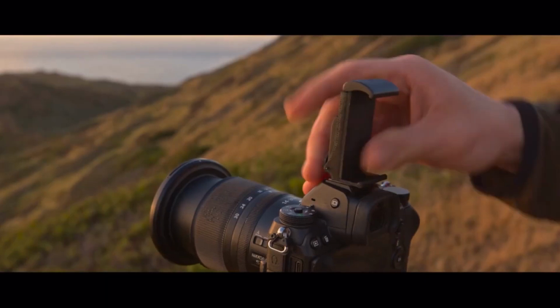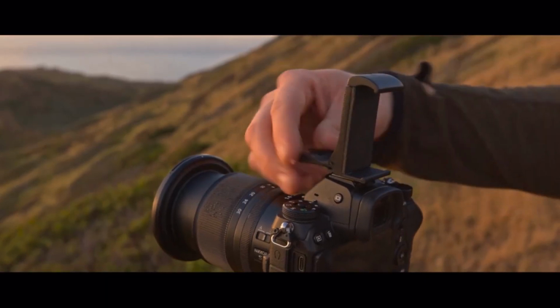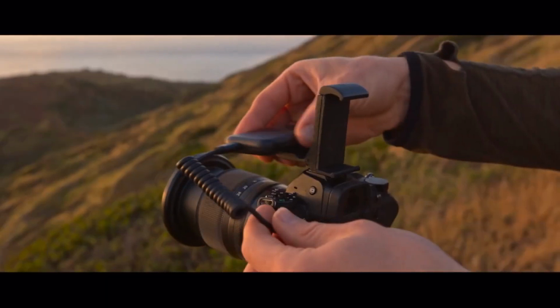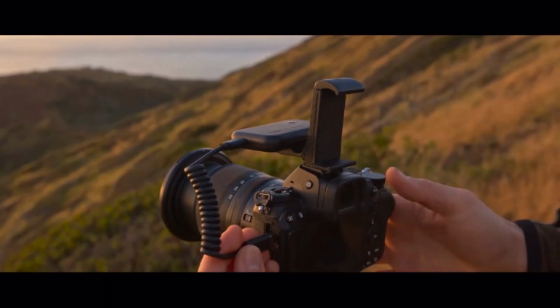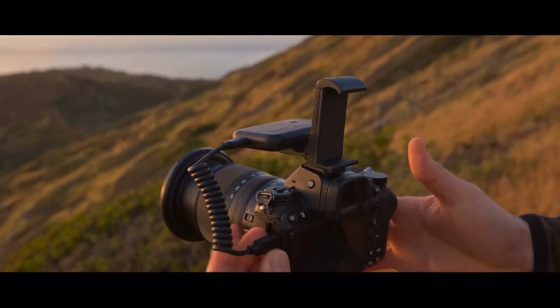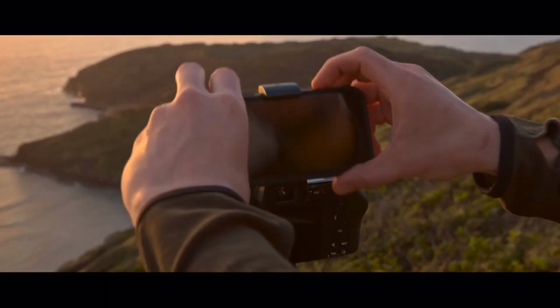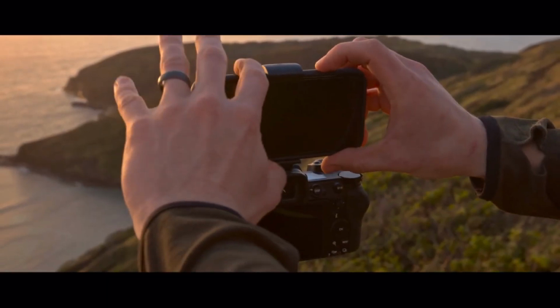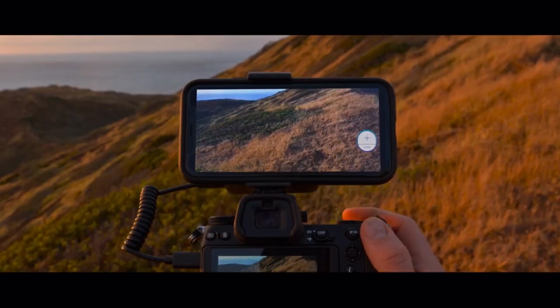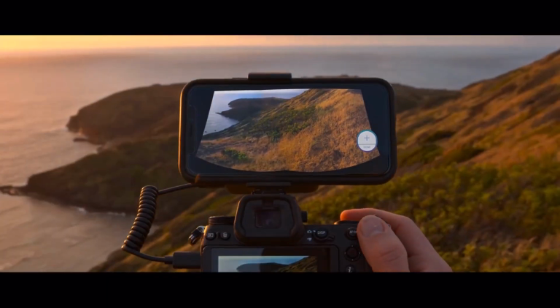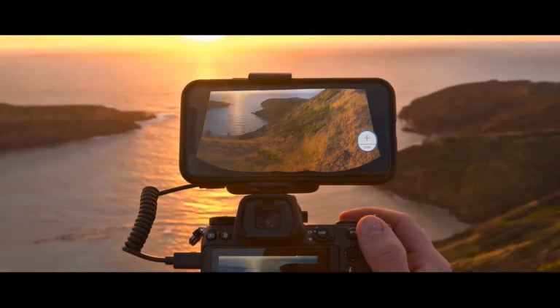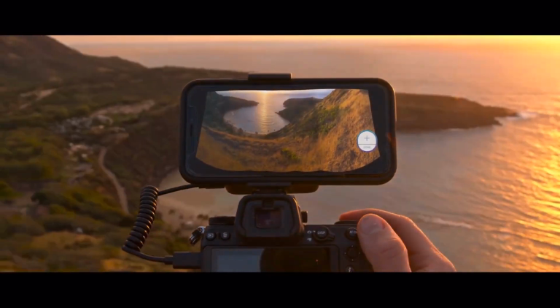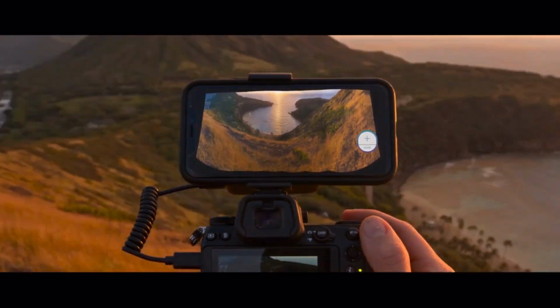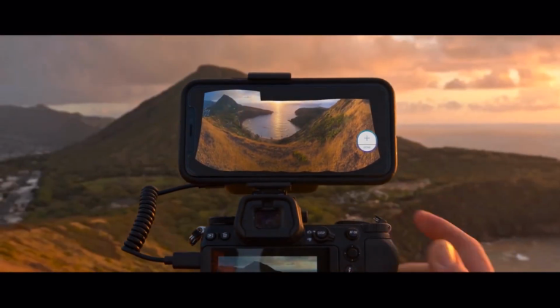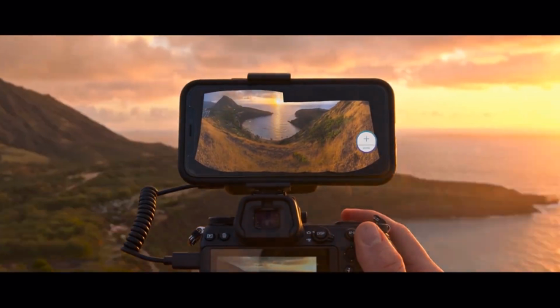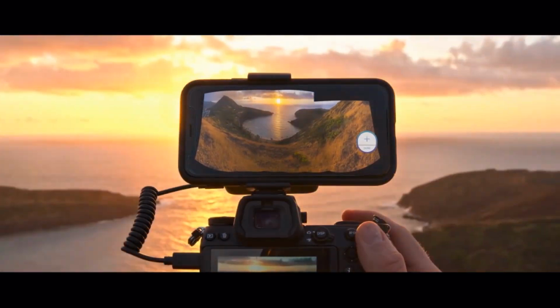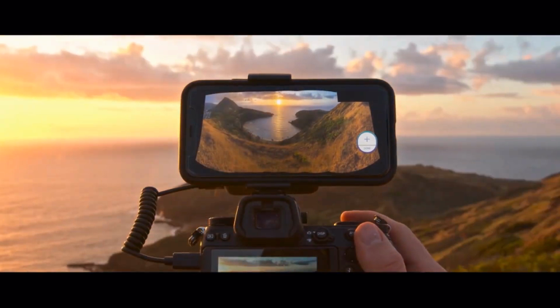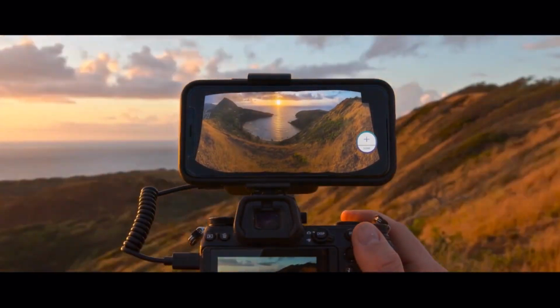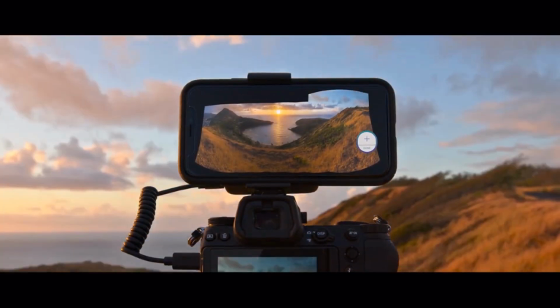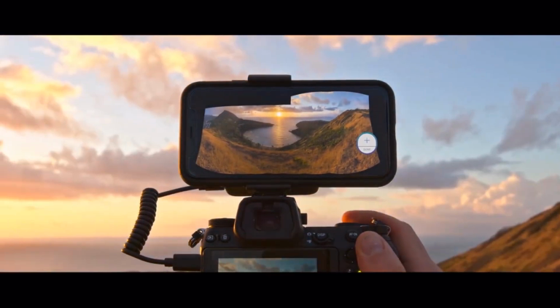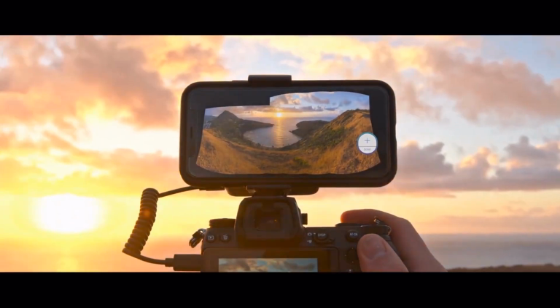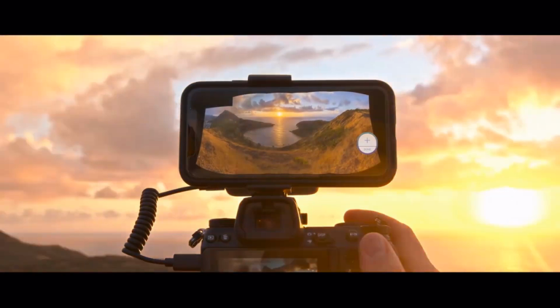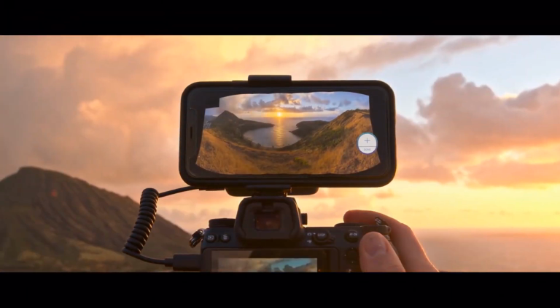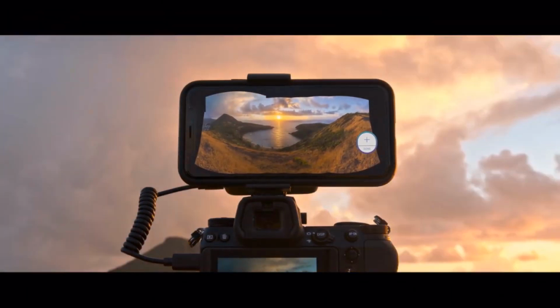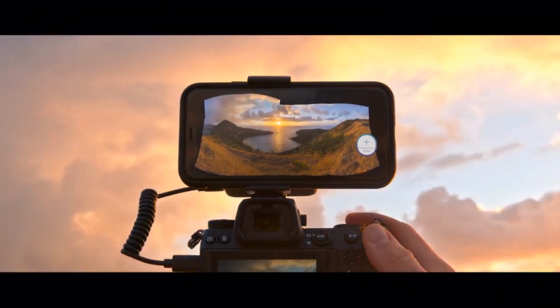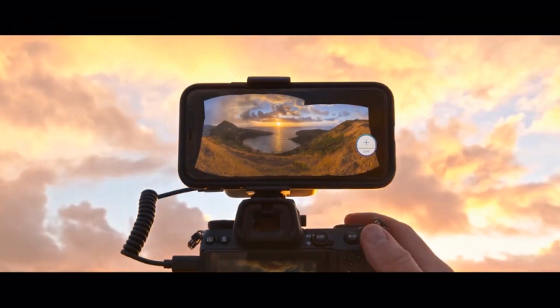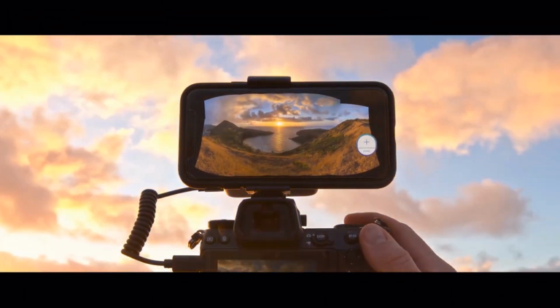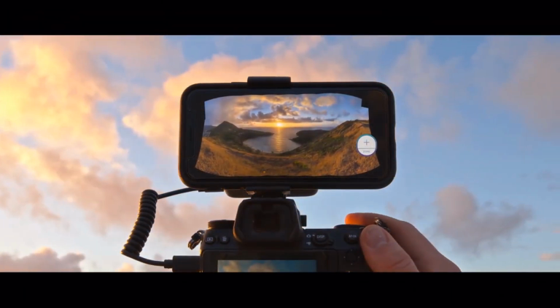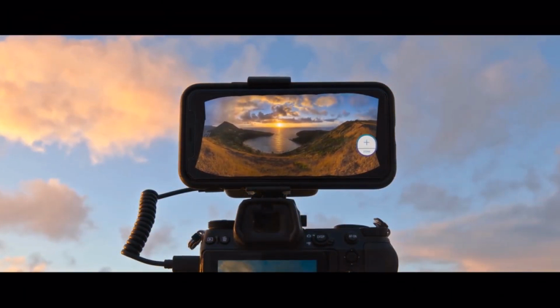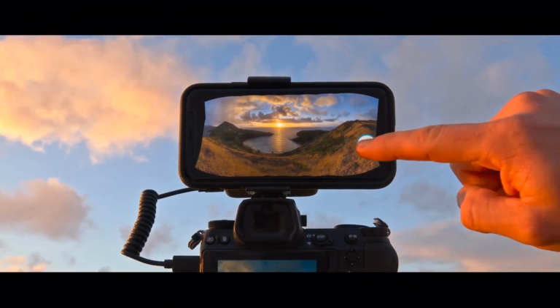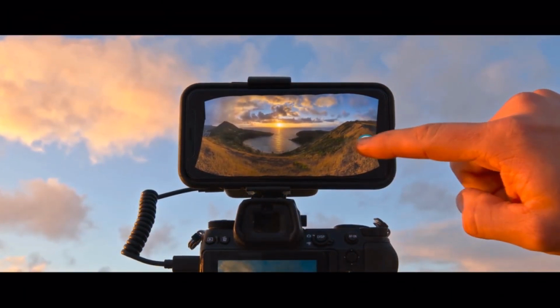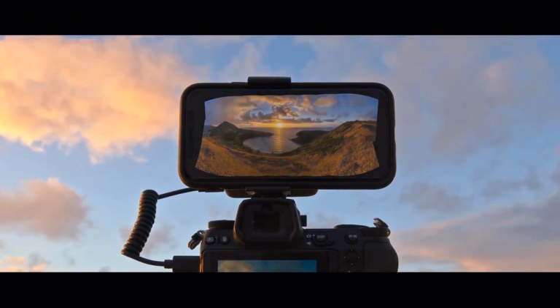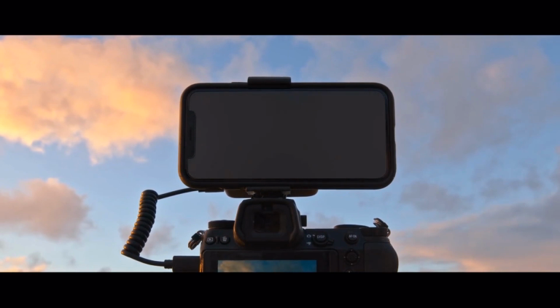When scenes demand a wider field of view or sharper details, Arsenal 2 lets you quickly create multi-row panoramas. With the new Arsenal phone mount accessory, you can see your panorama build in real time and generate the final photo with a tap.